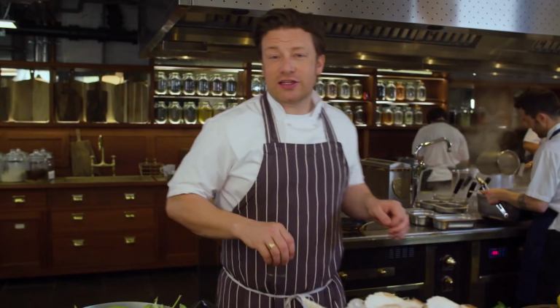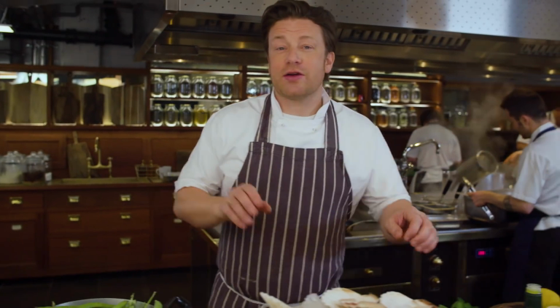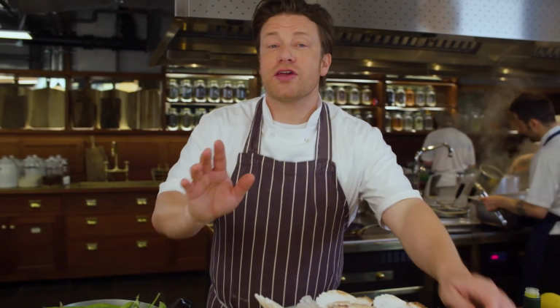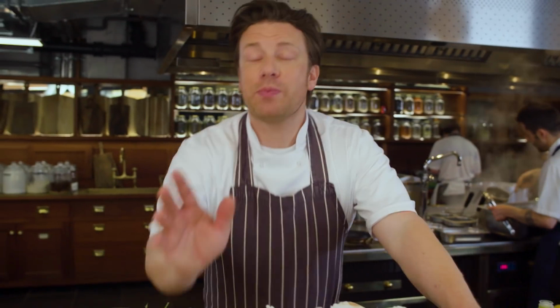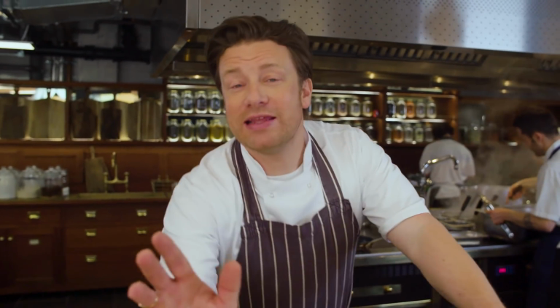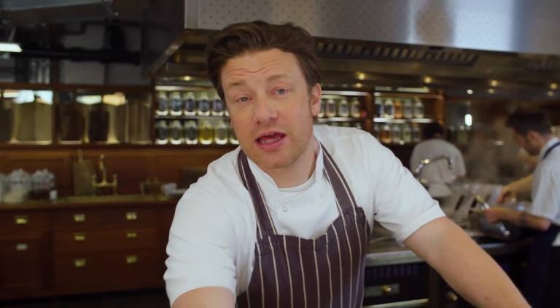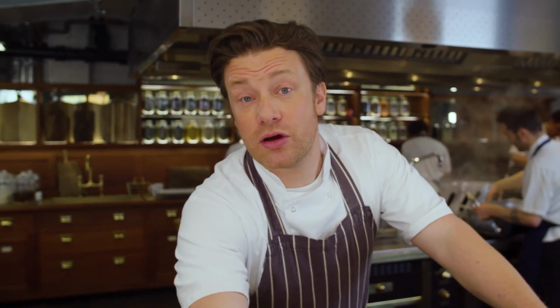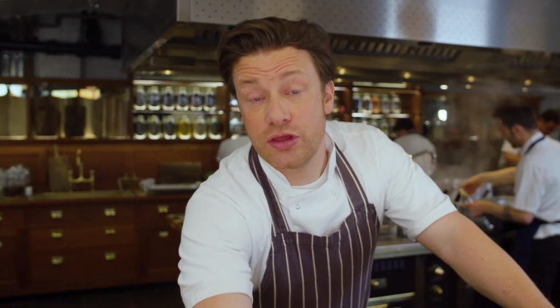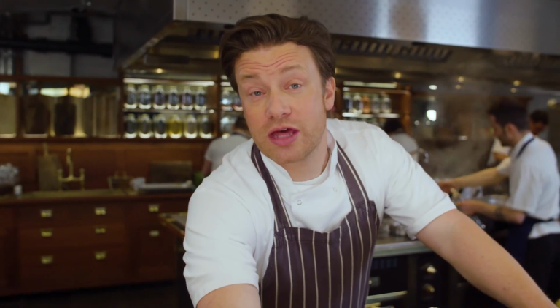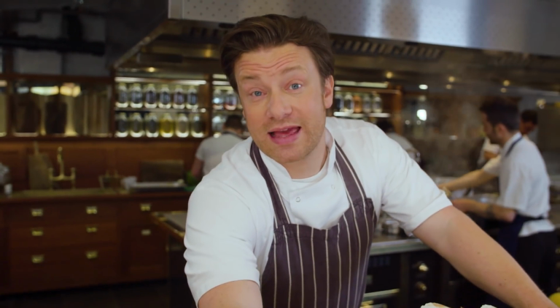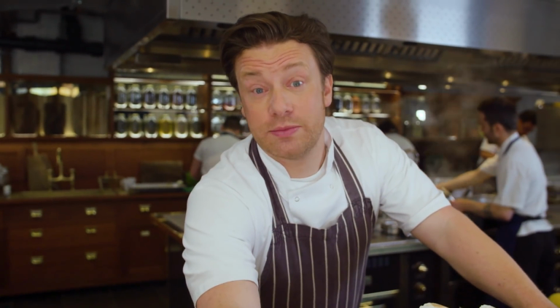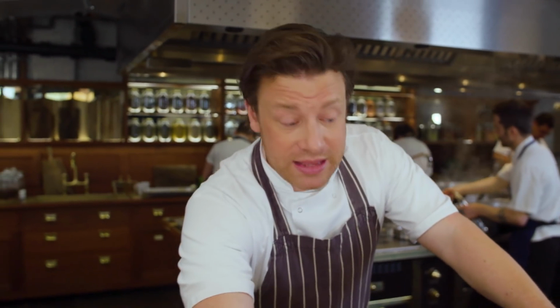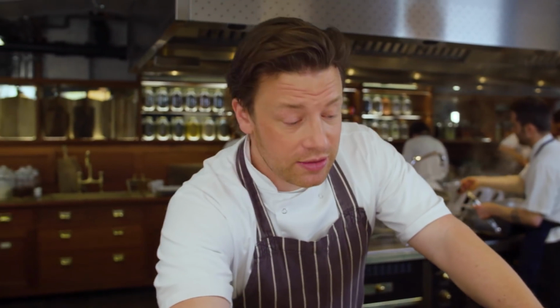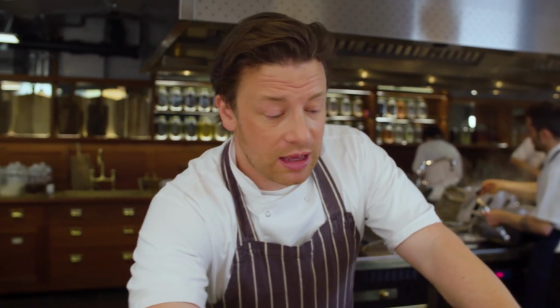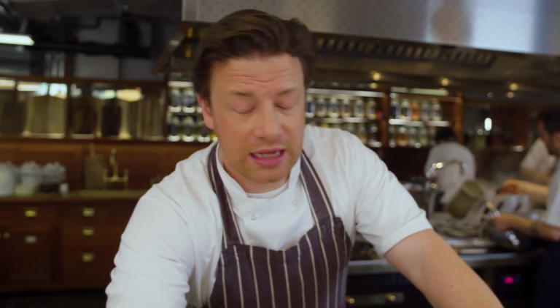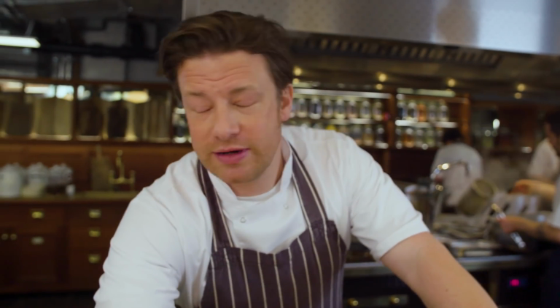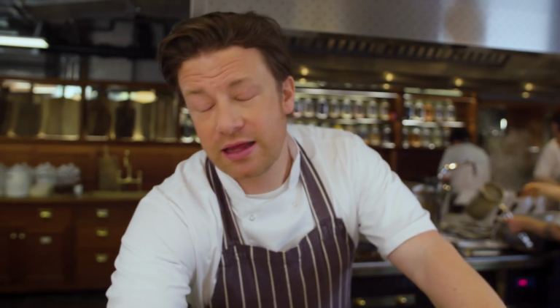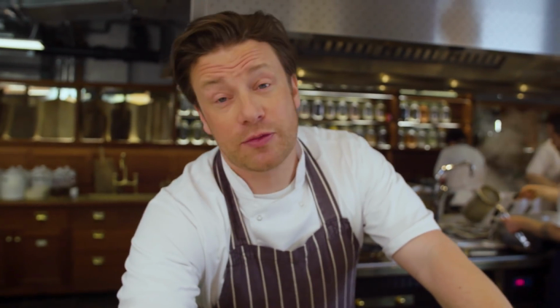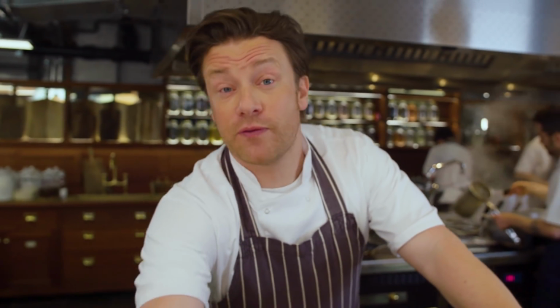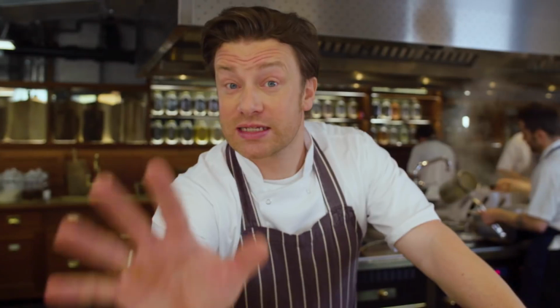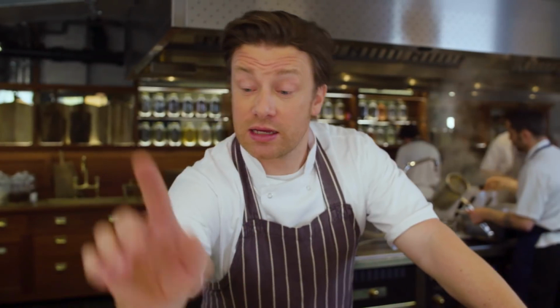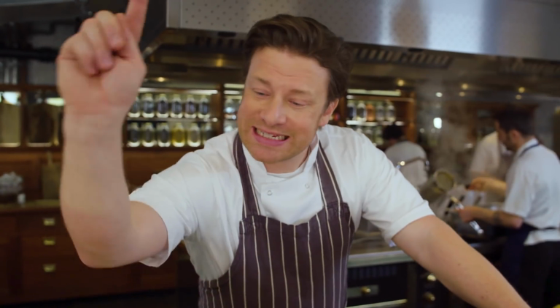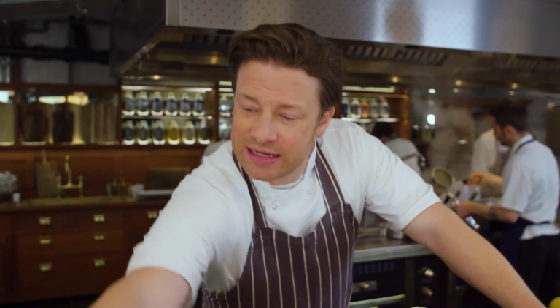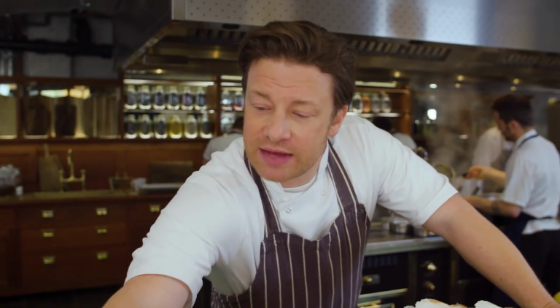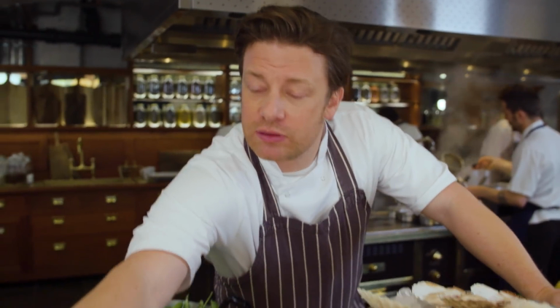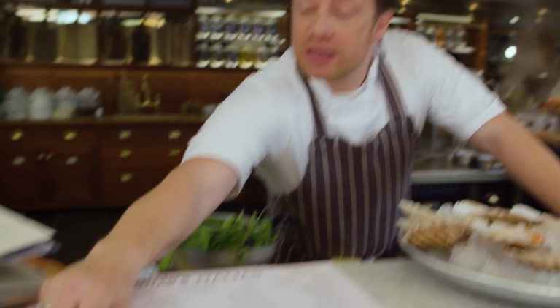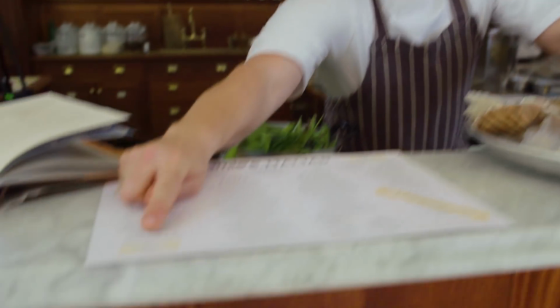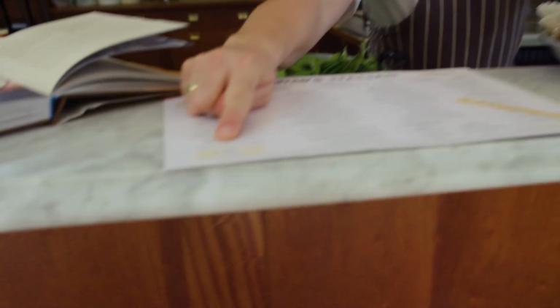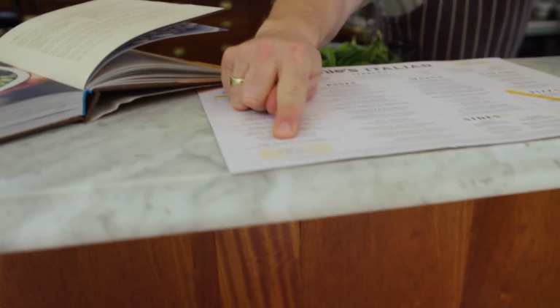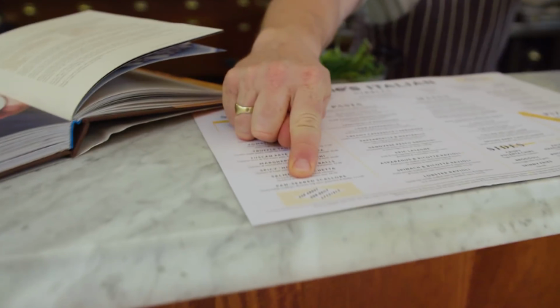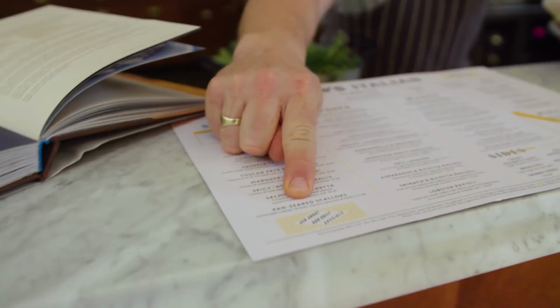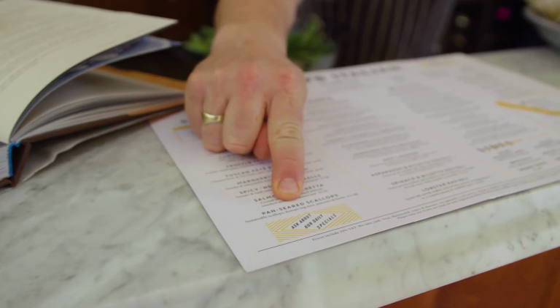I want to show you a brand new dish on the new Jamie's Italian menu. It's really light, it's beautiful, it's a starter. Have a little look — it's the pan-seared scallops.